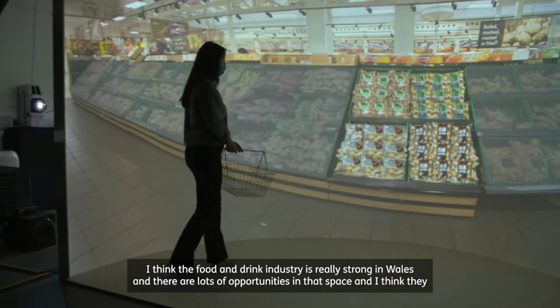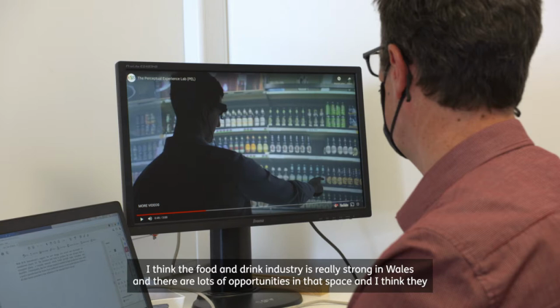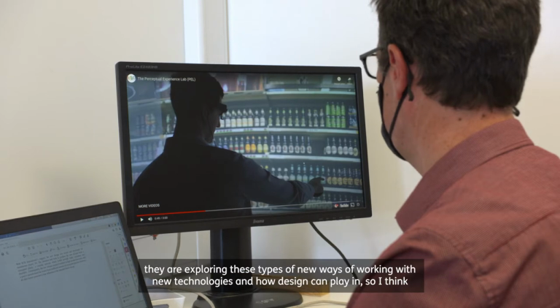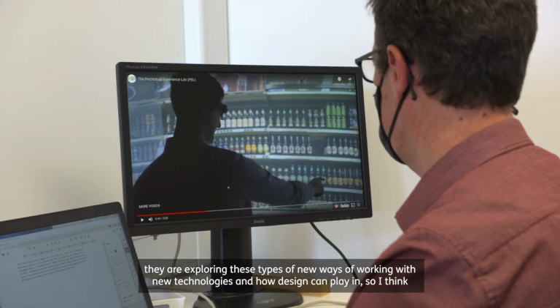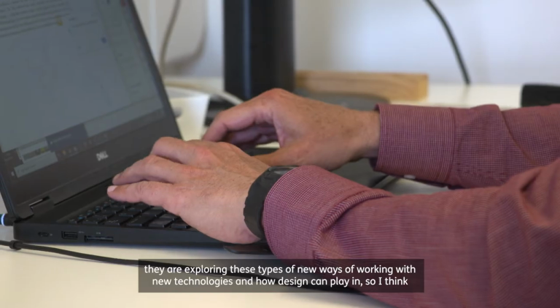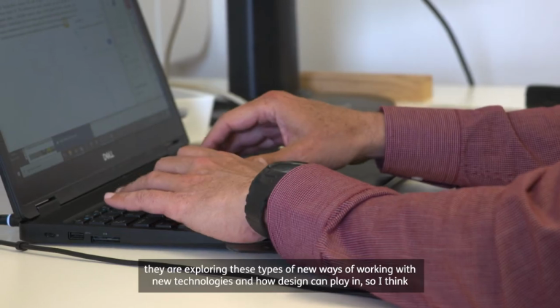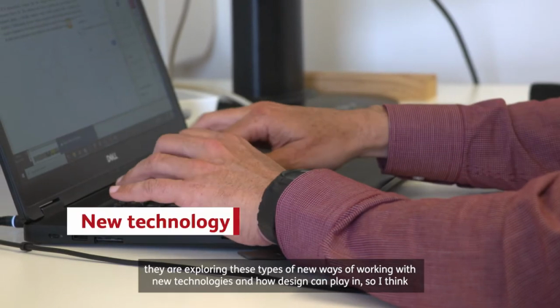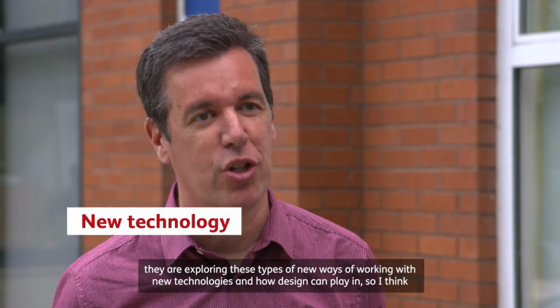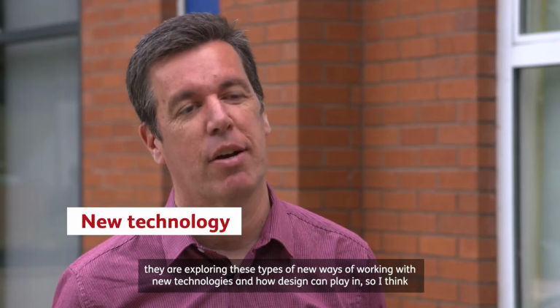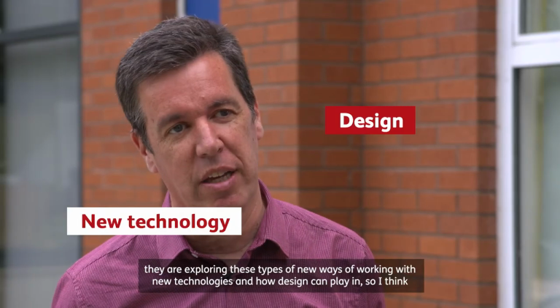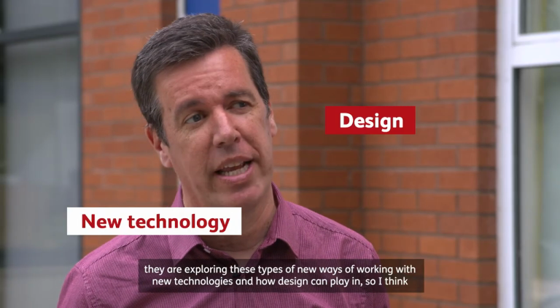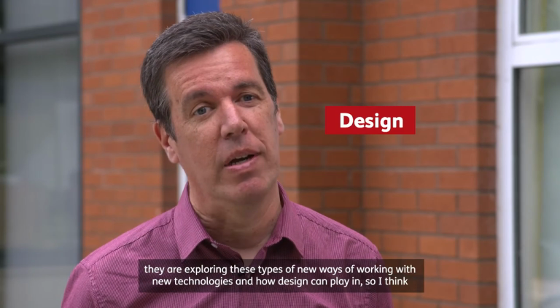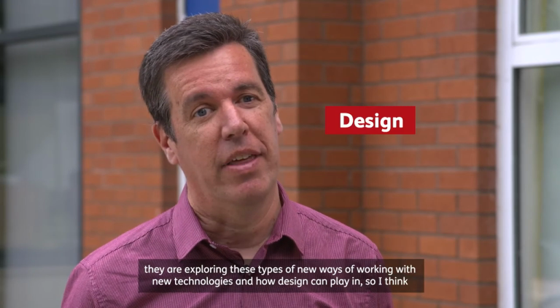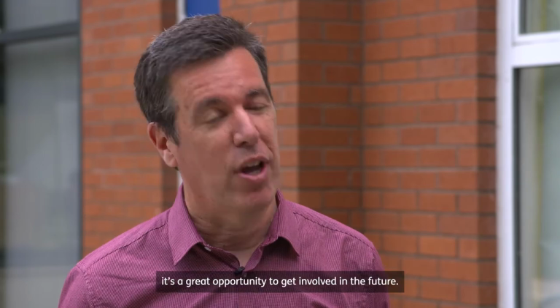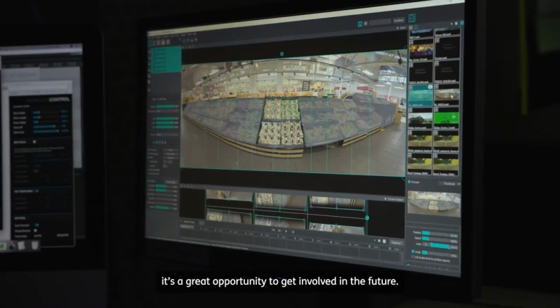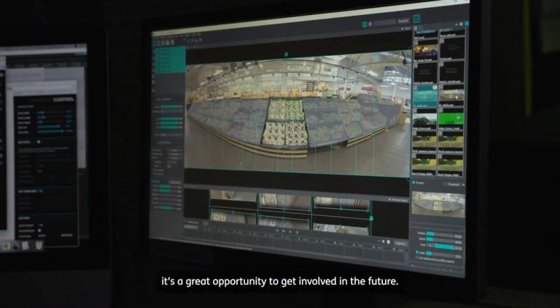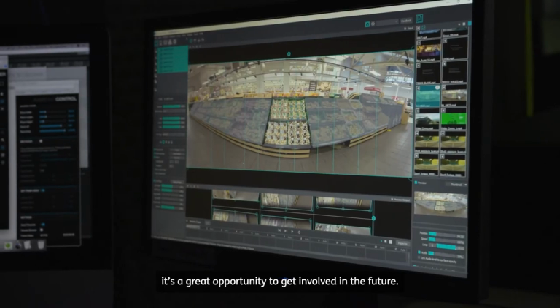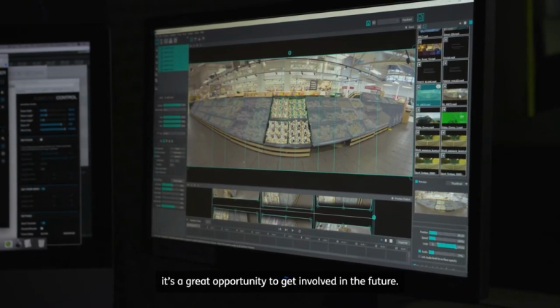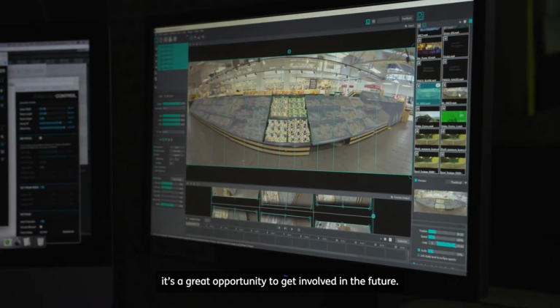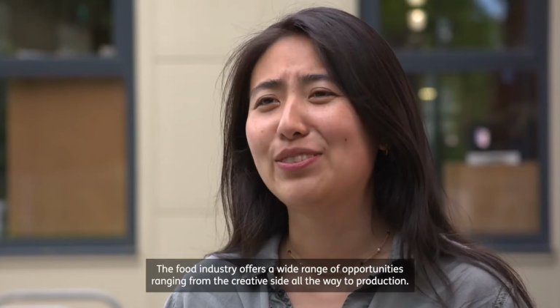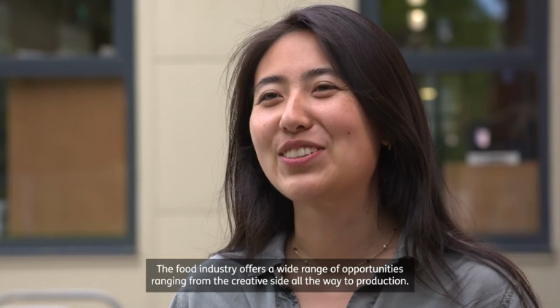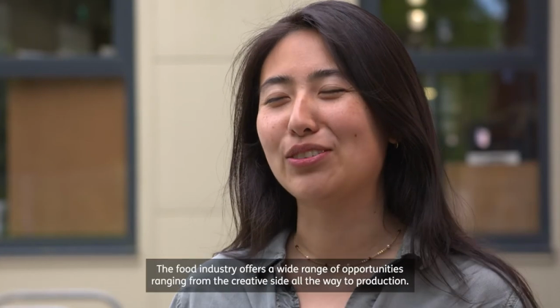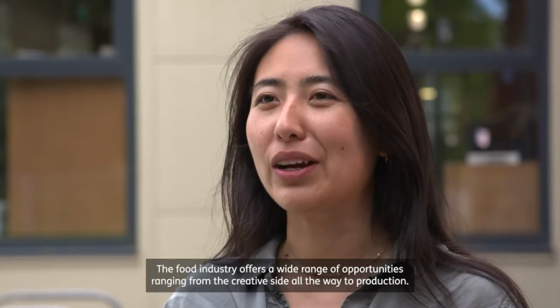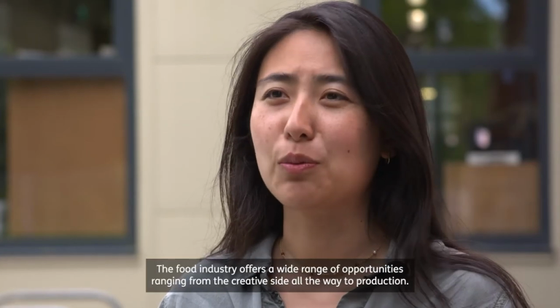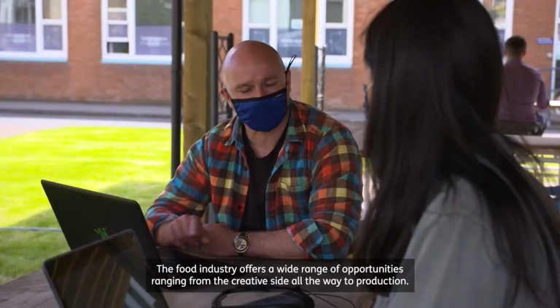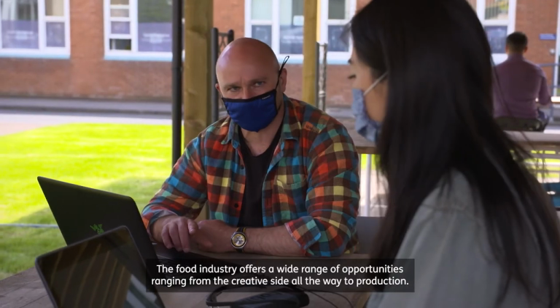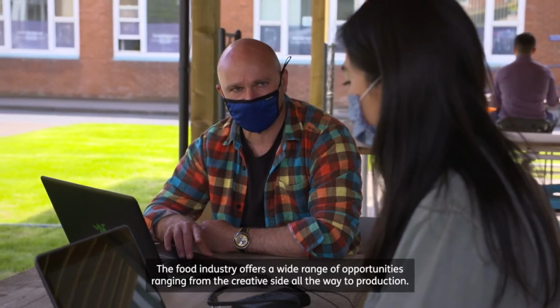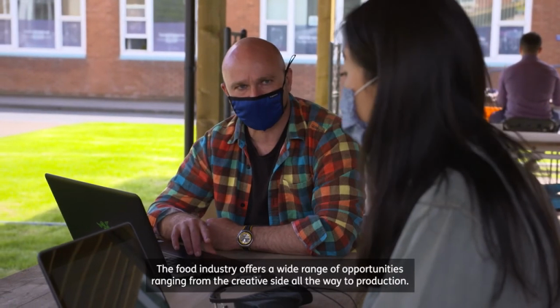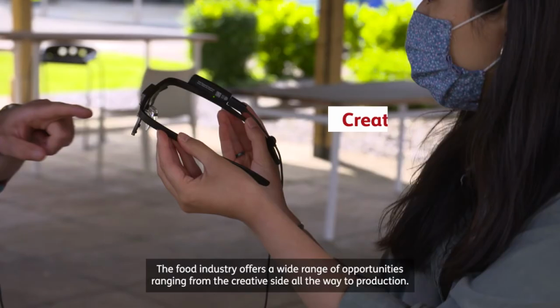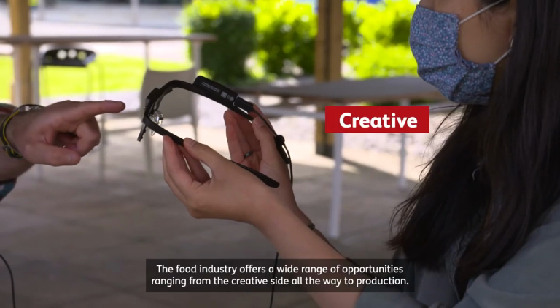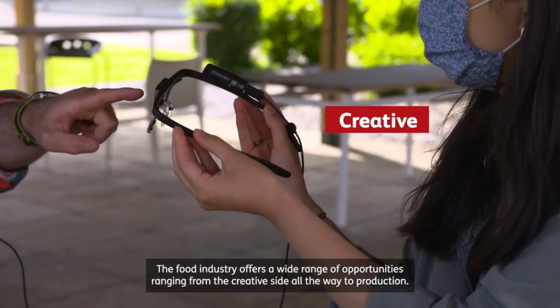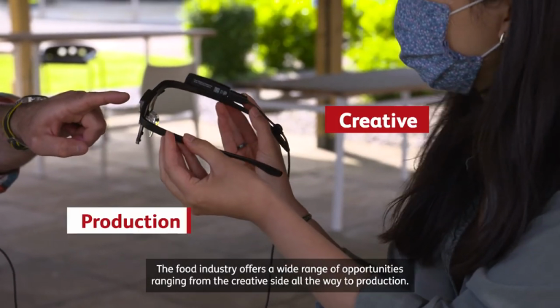I think they are exploring these types of new ways of working and new technologies, and how design can play in. So I think it's a great opportunity to get involved in the future. The food industry offers a wide range of opportunities, ranging from the creative side all the way to production.